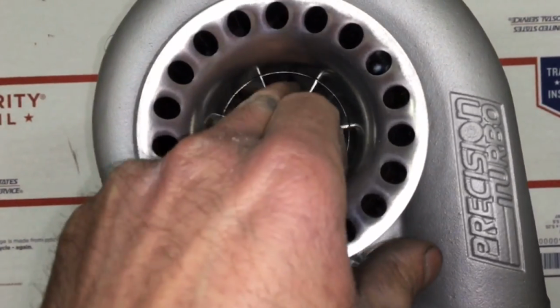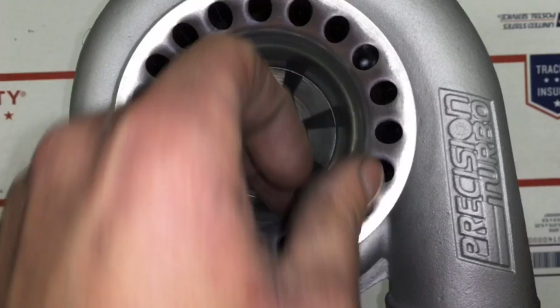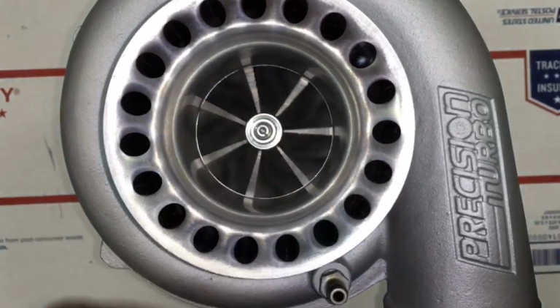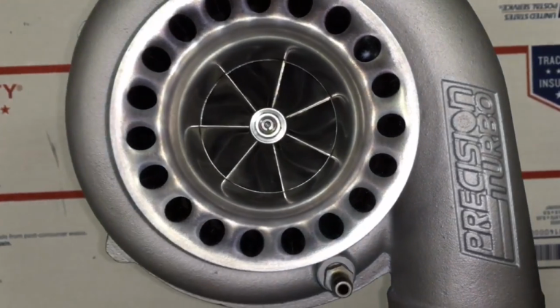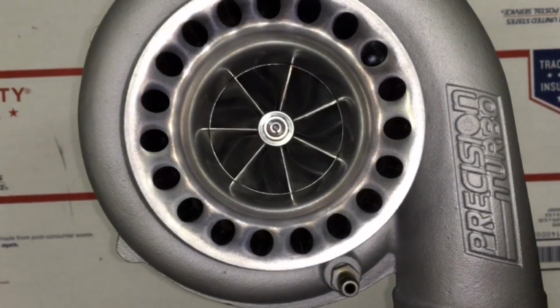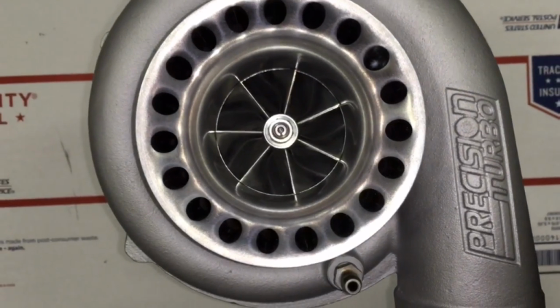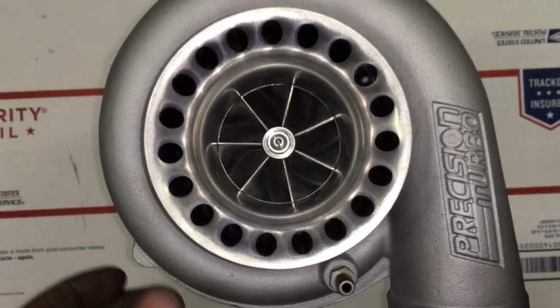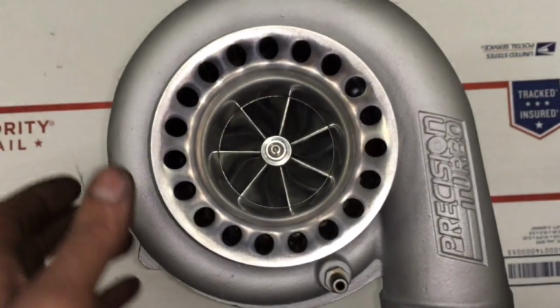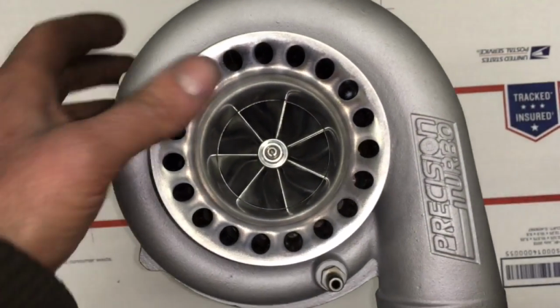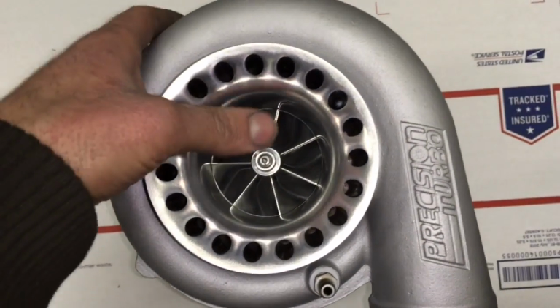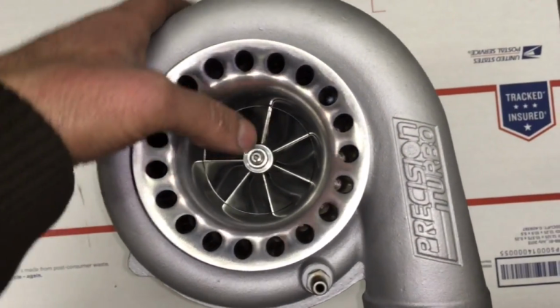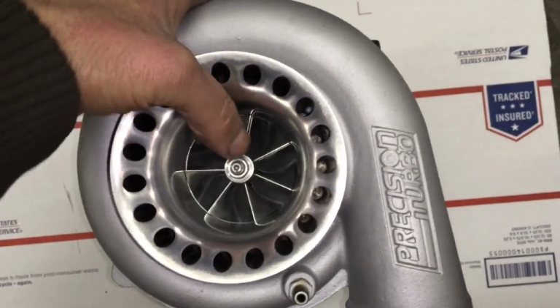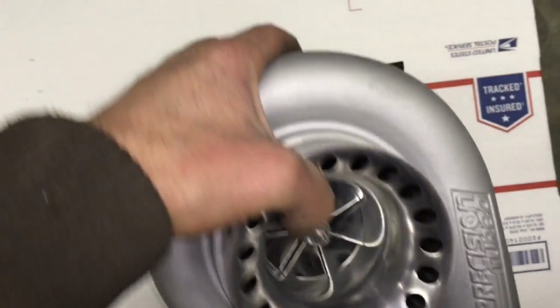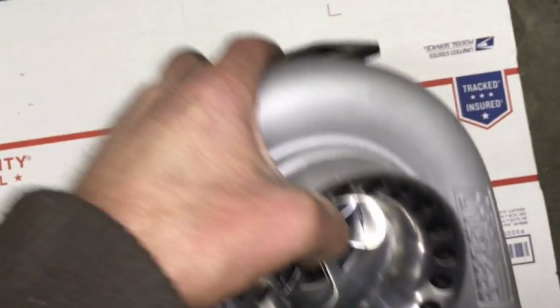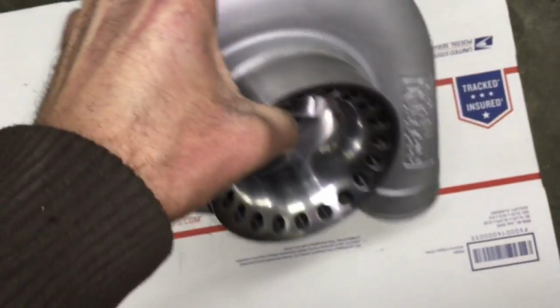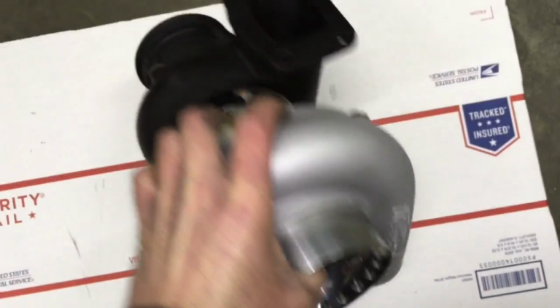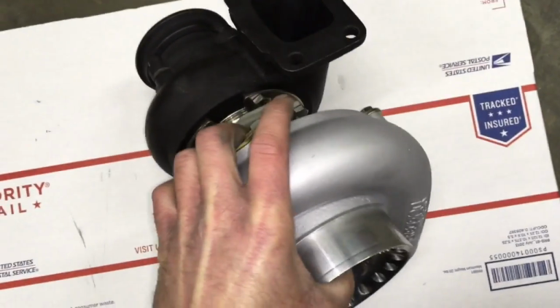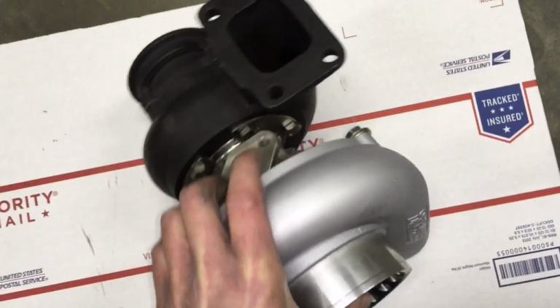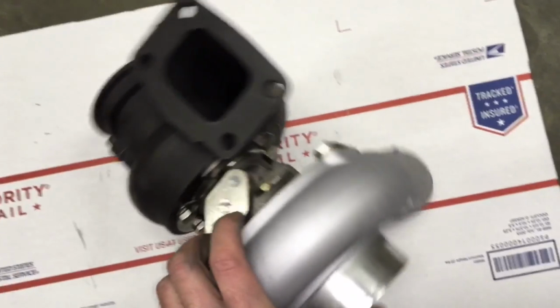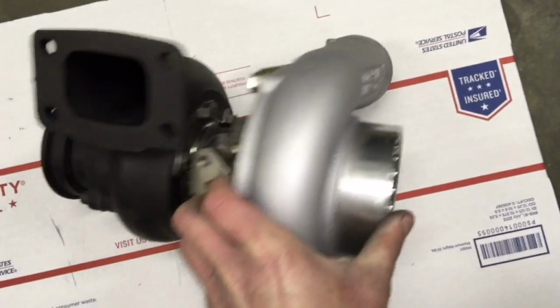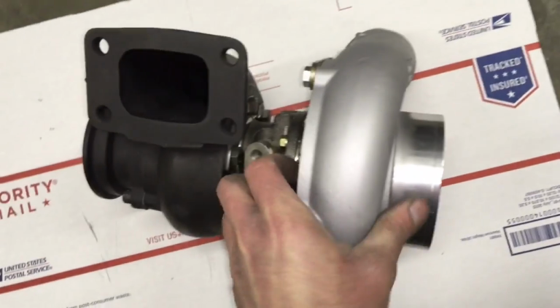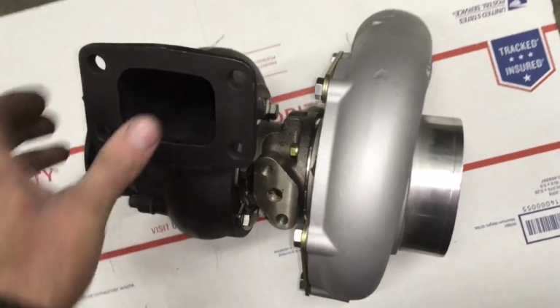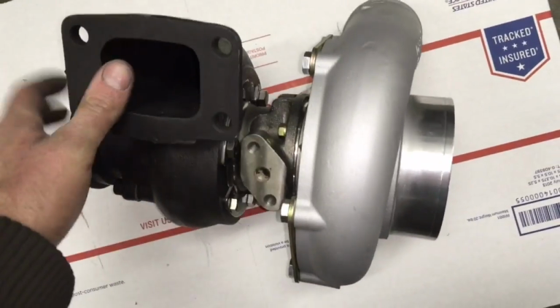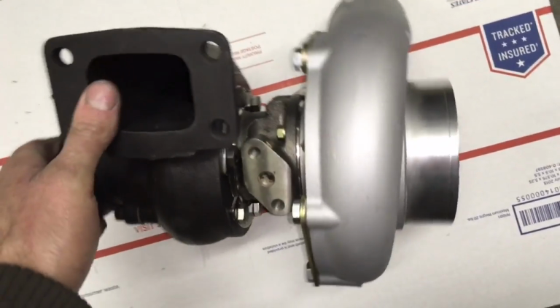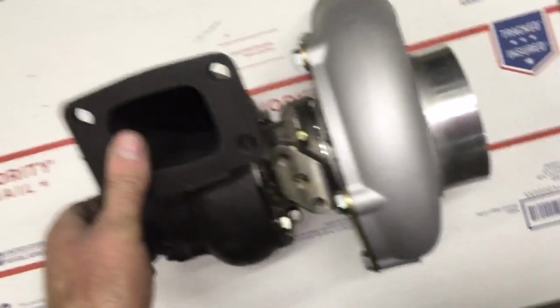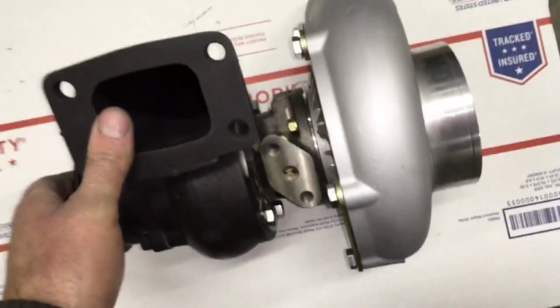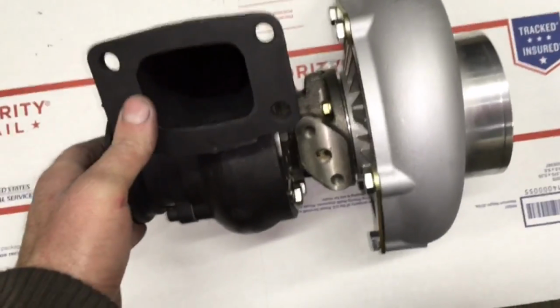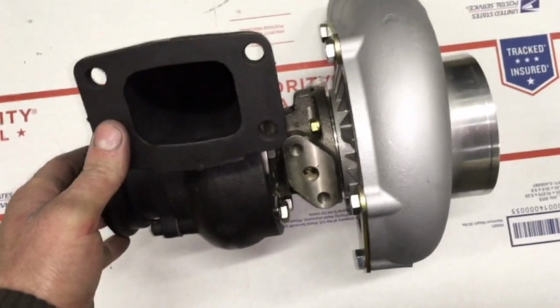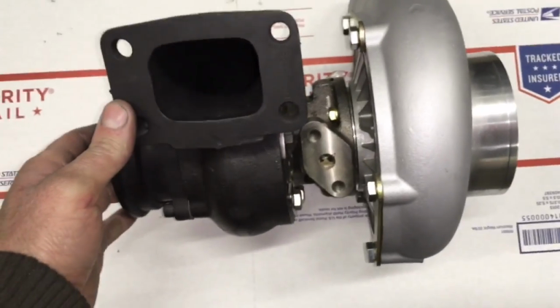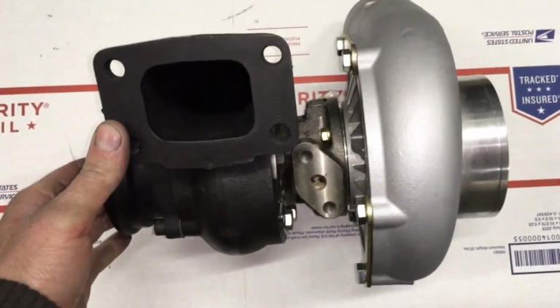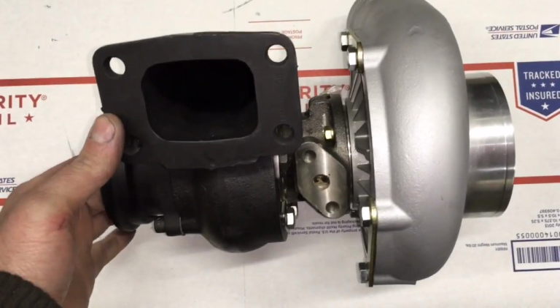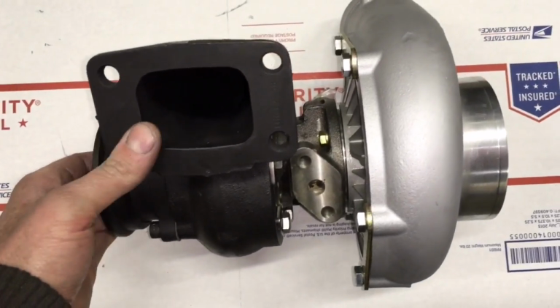With this turbo, I had to change out the compressor and the turbine, which costs extra money. But it's still cheaper to have us do it than to send it back to Precision to have them sell you a whole new cartridge.